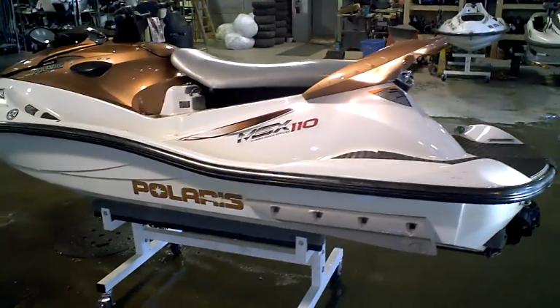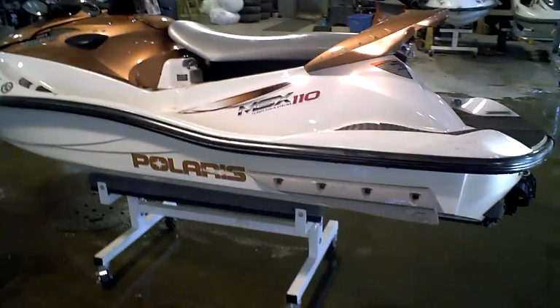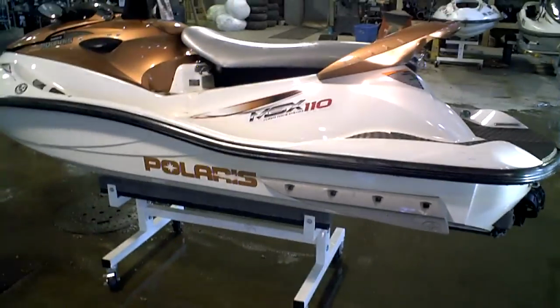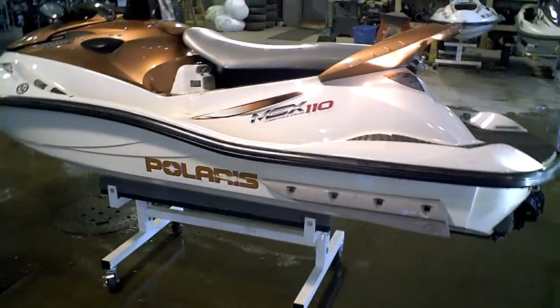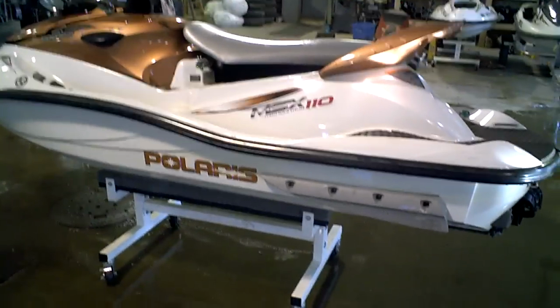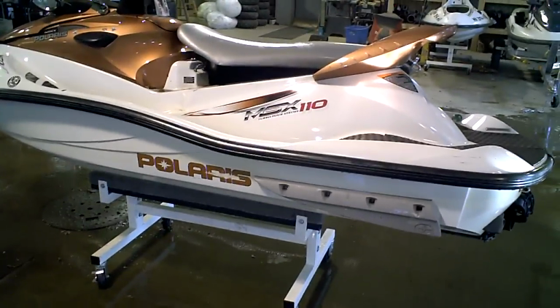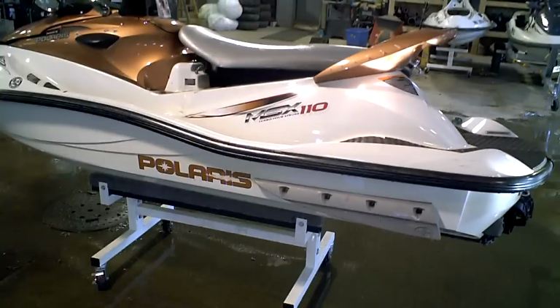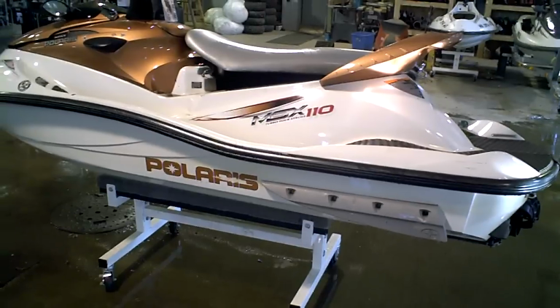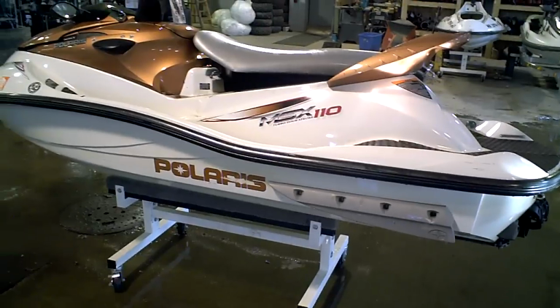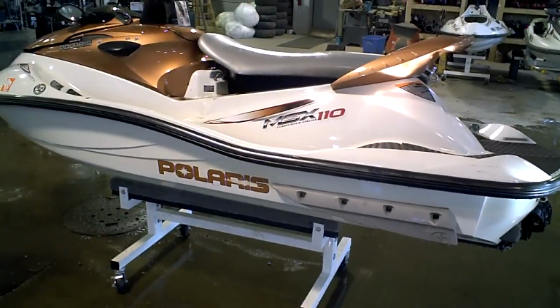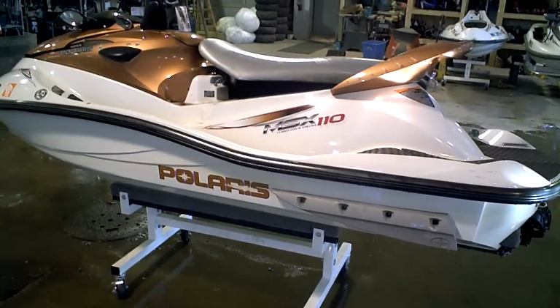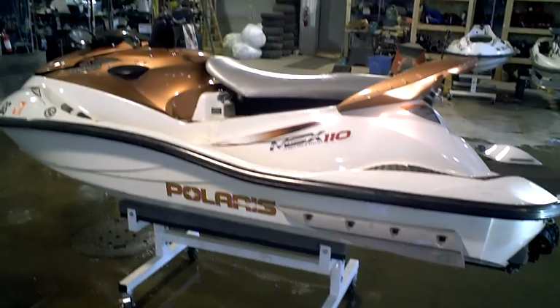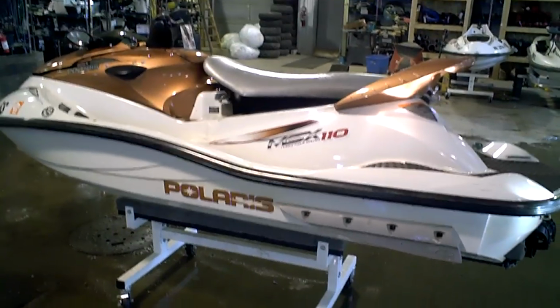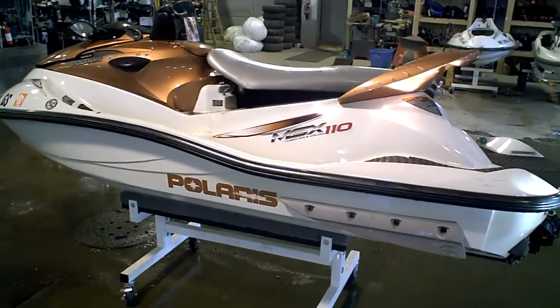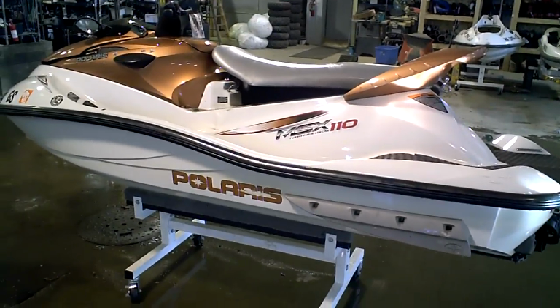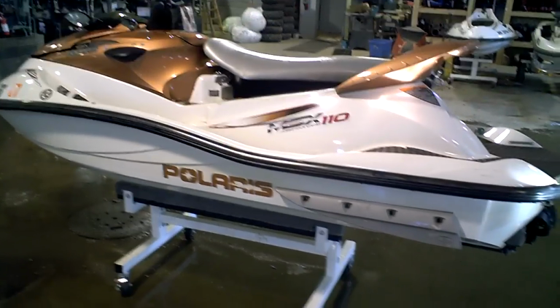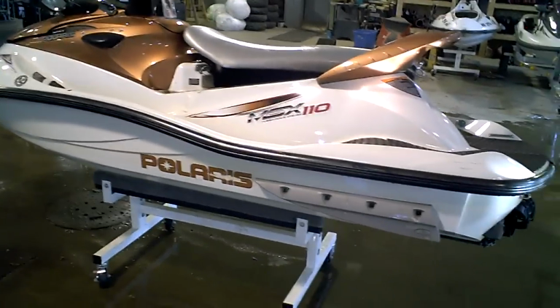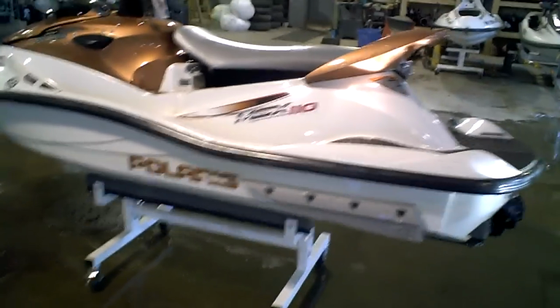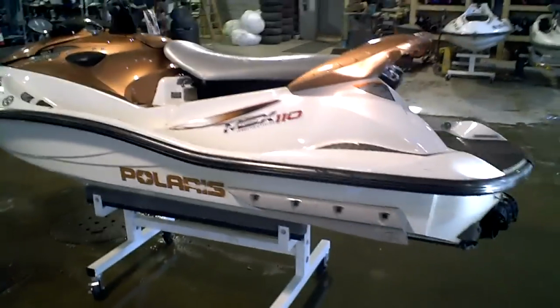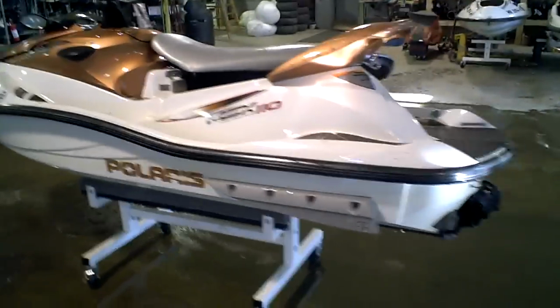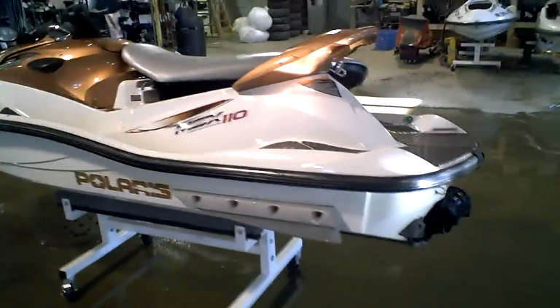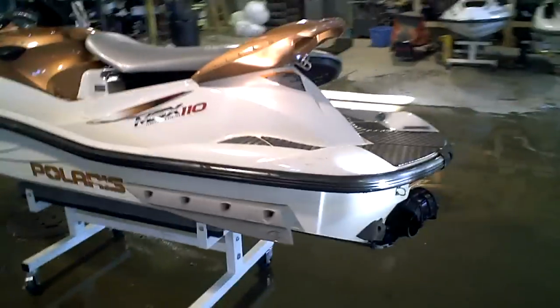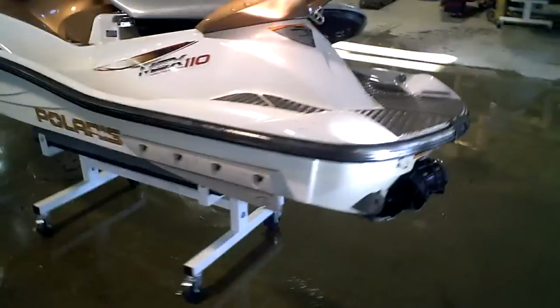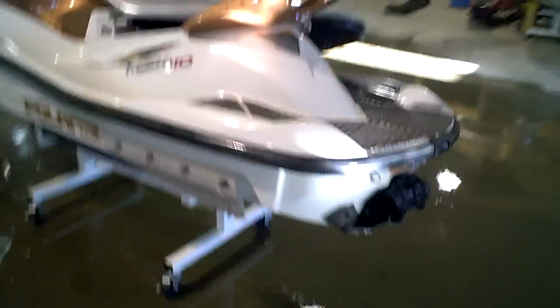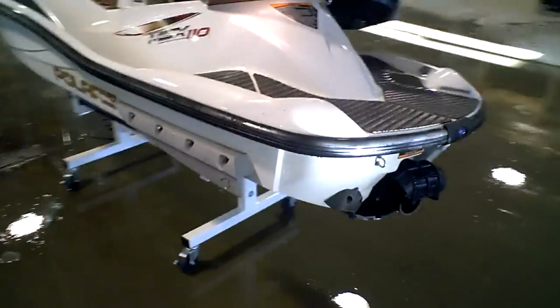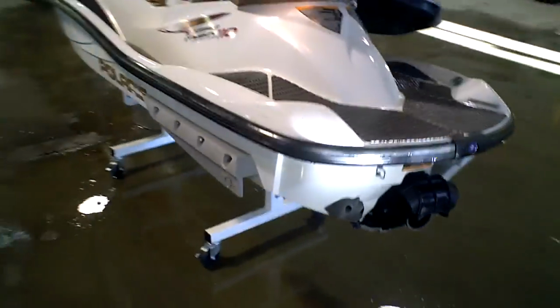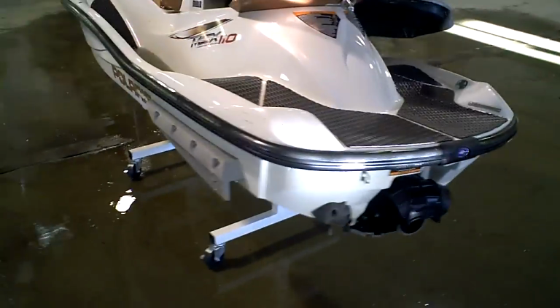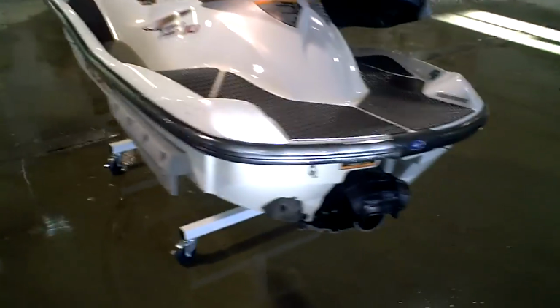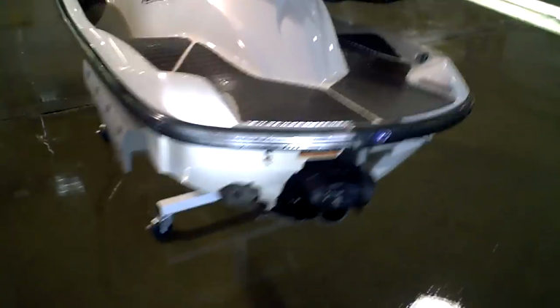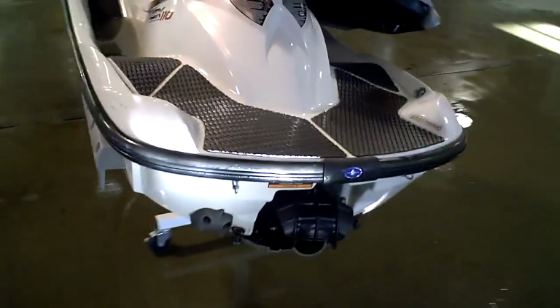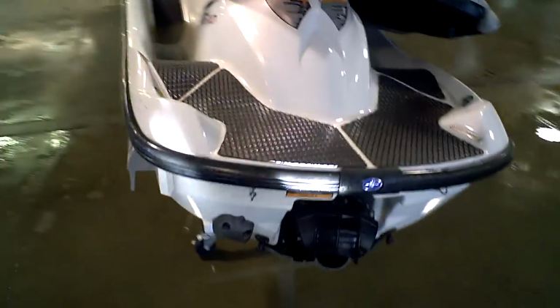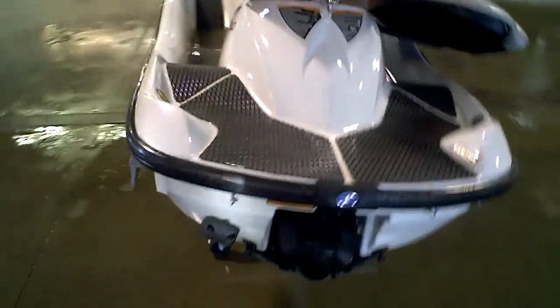2004 Polaris MSX 110 turbo 4-stroke. We'll do a compression test video as the next video.